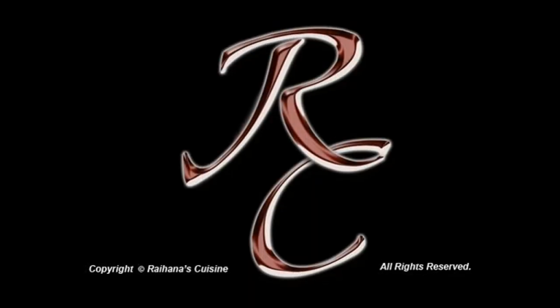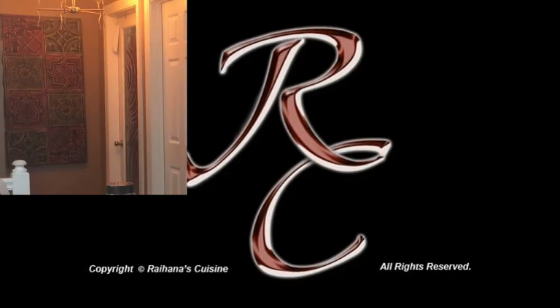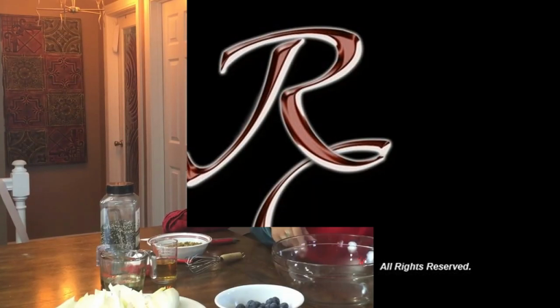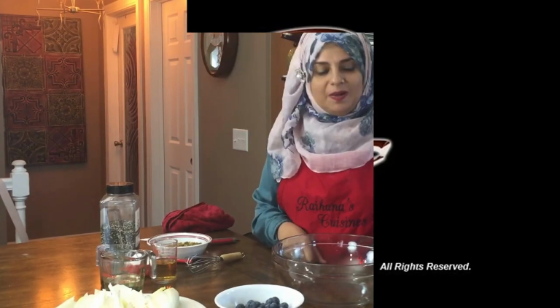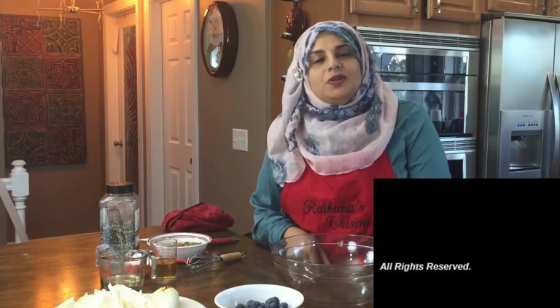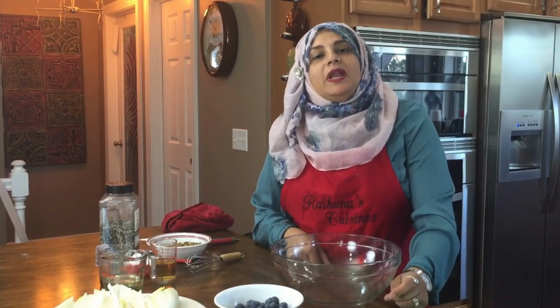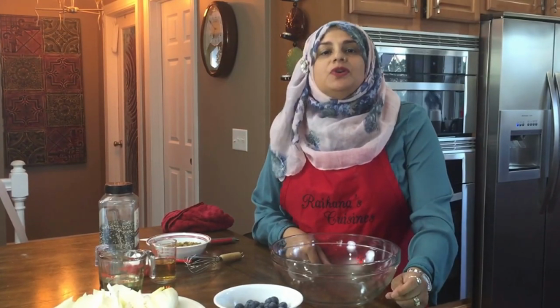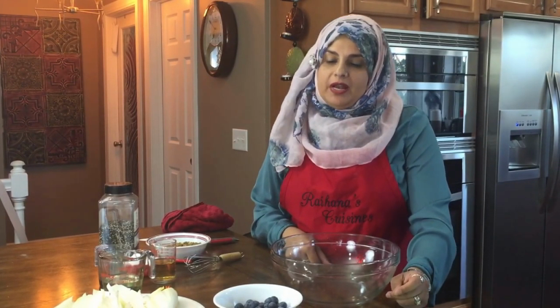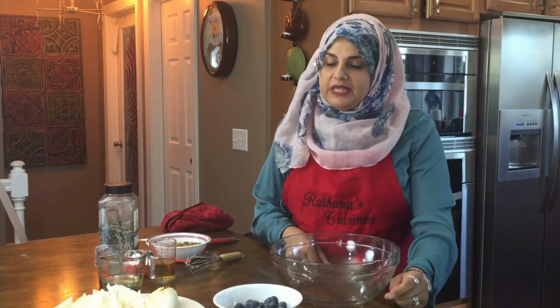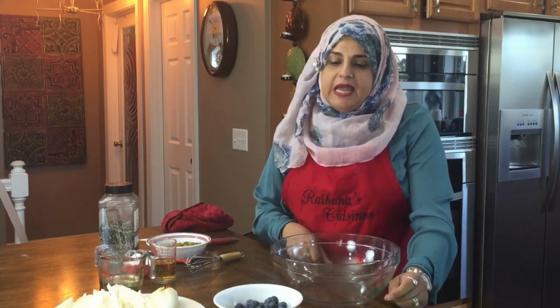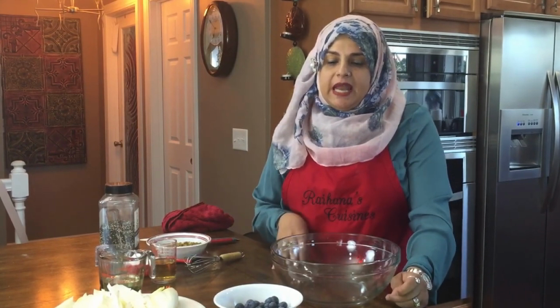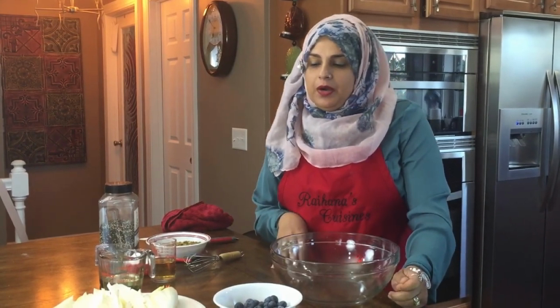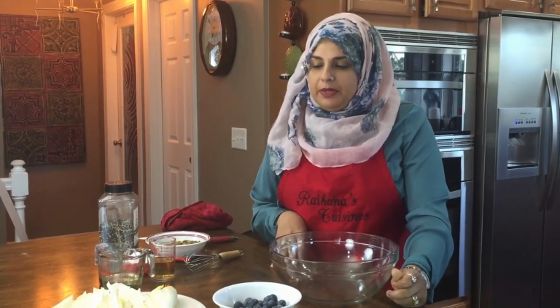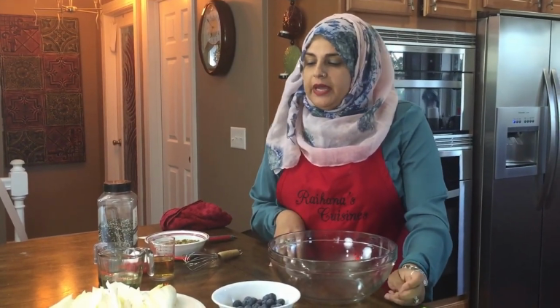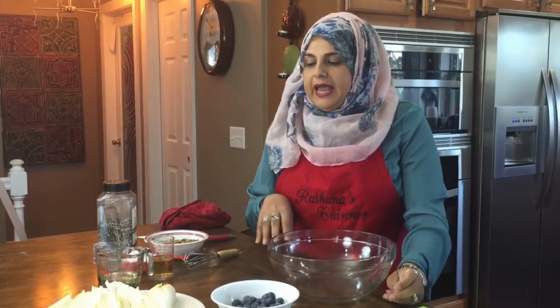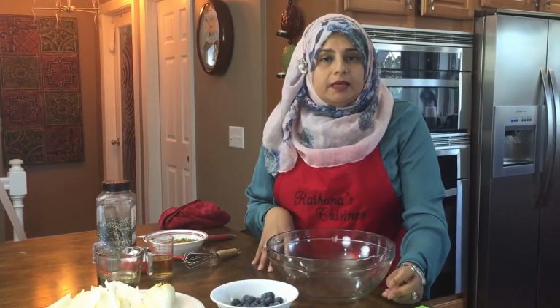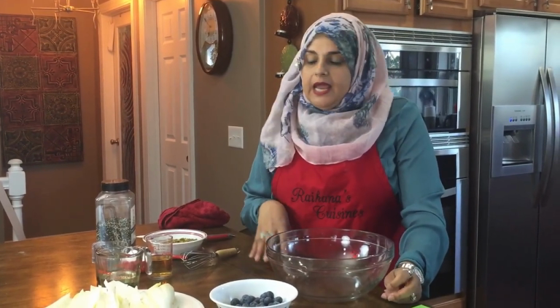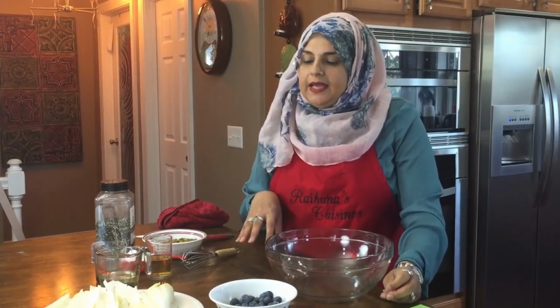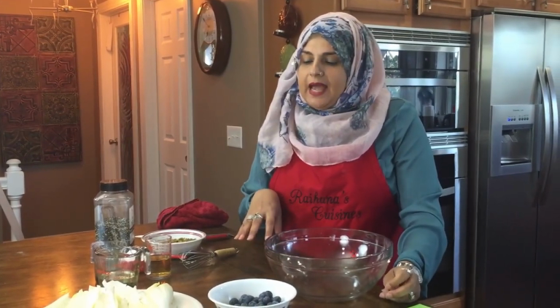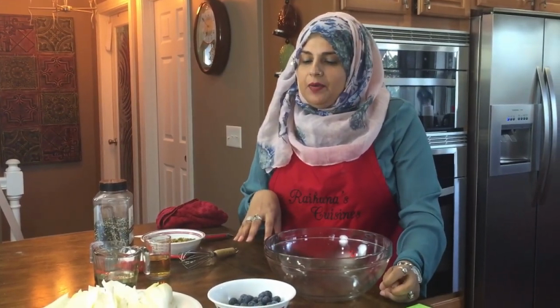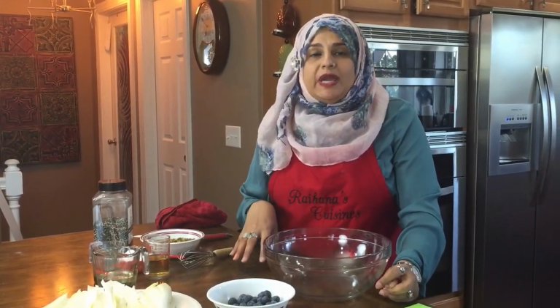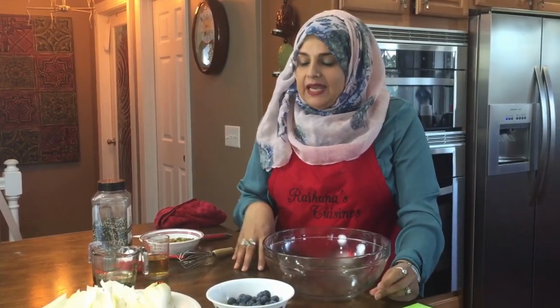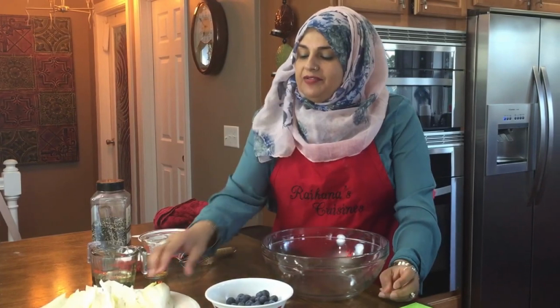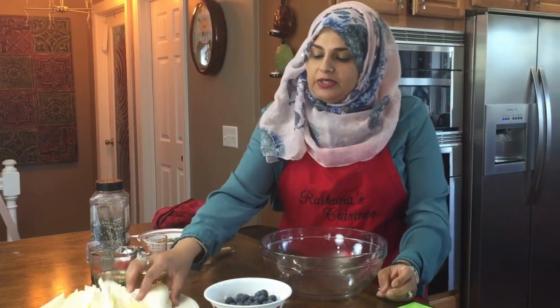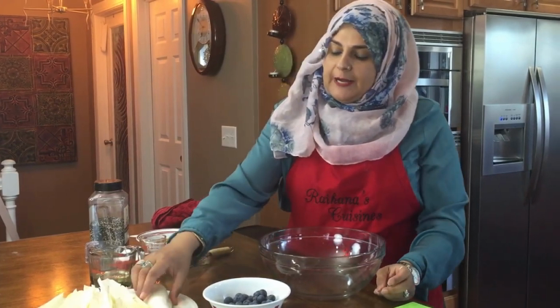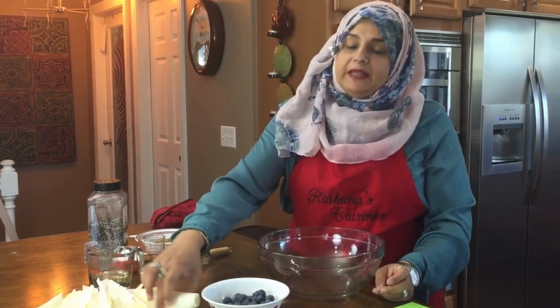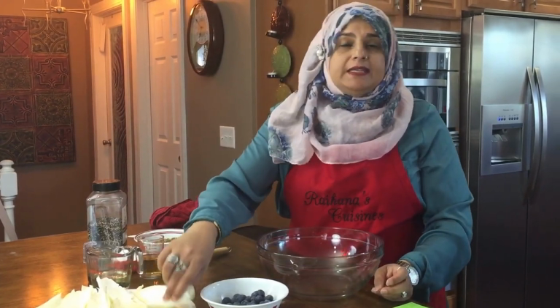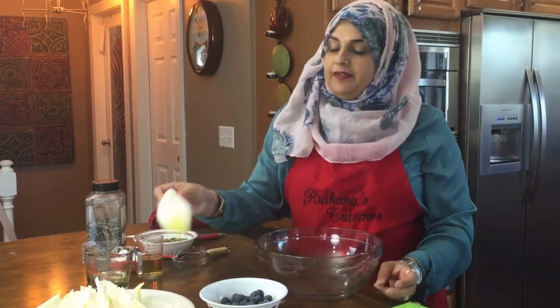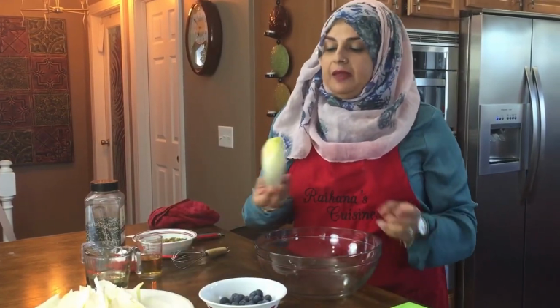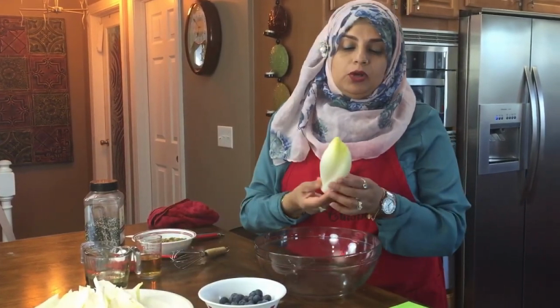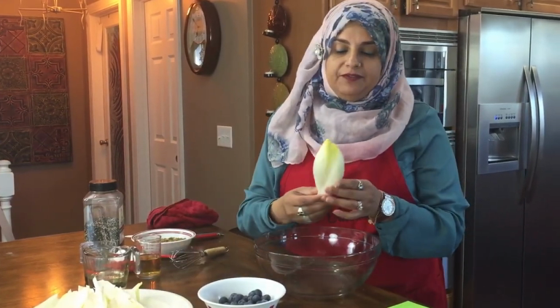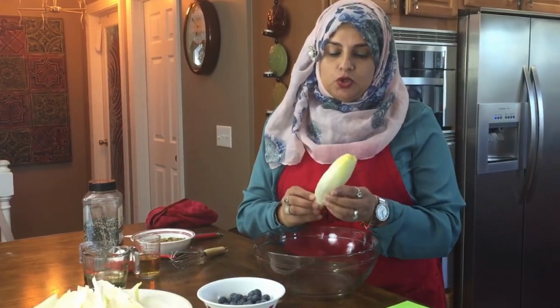Hello everyone. Welcome back to another great episode of Rehana's Cuisines. Today we are going to be doing a salad, and I was so excited when I found the endive at my local Hy-Vee store.